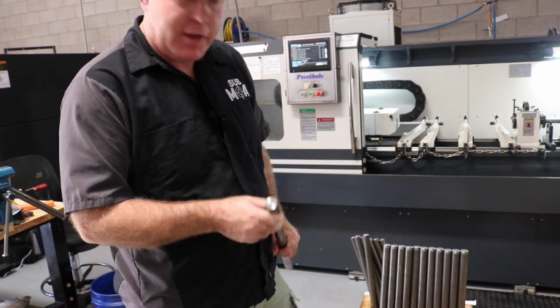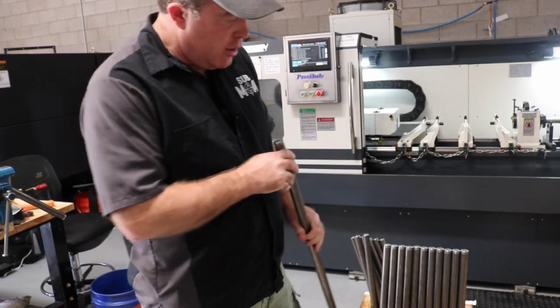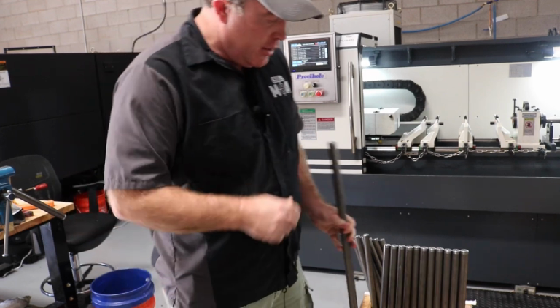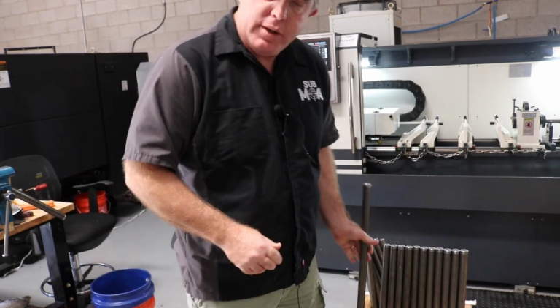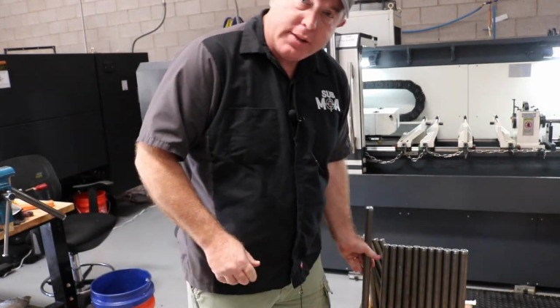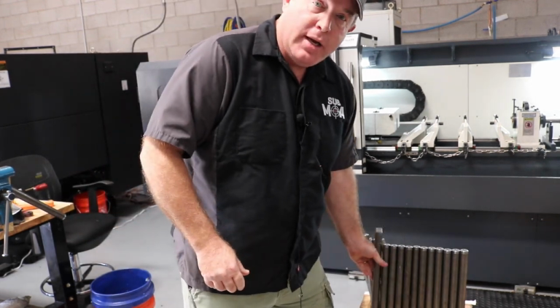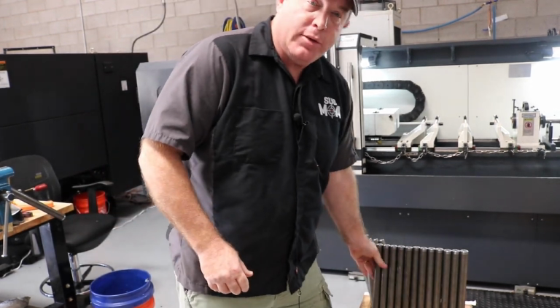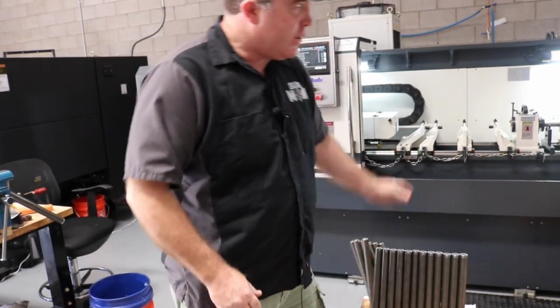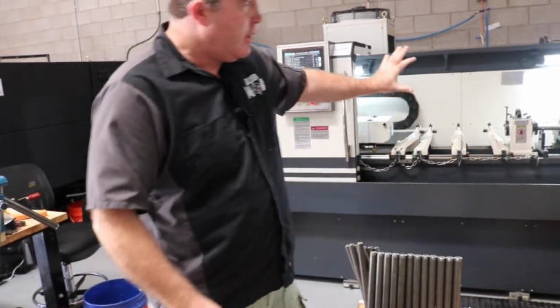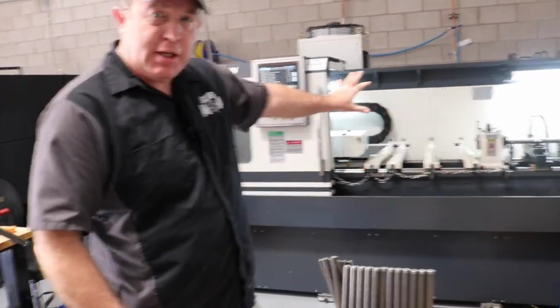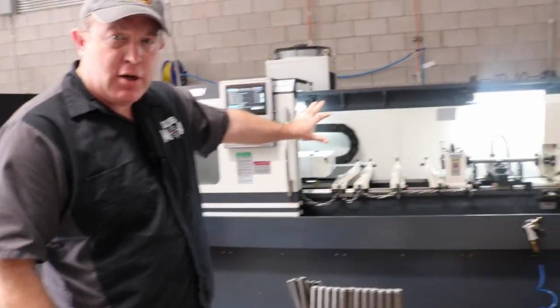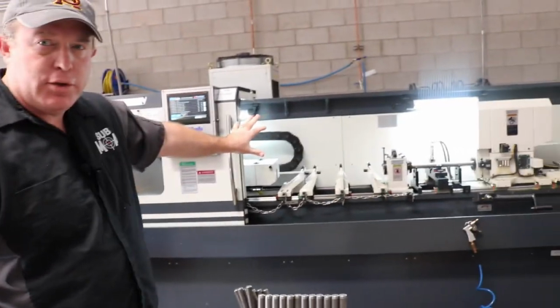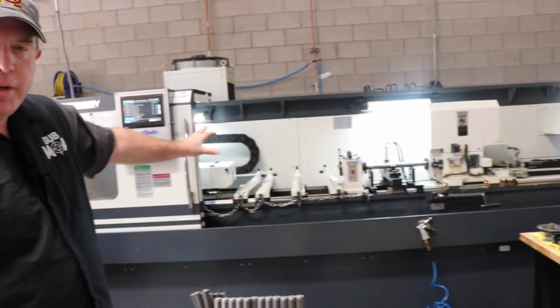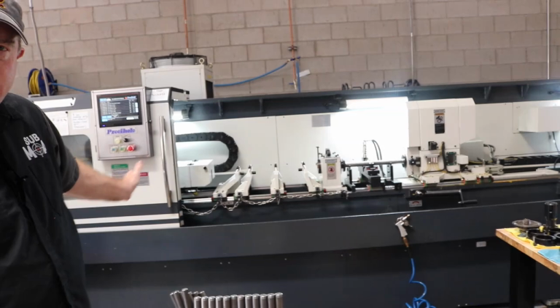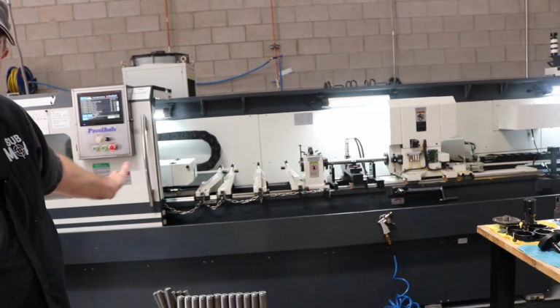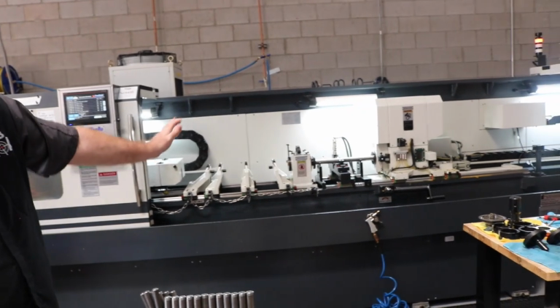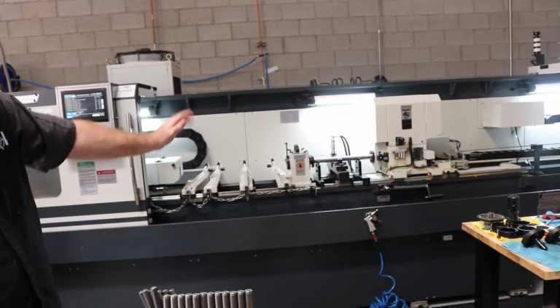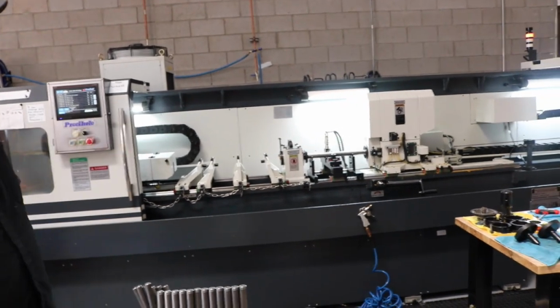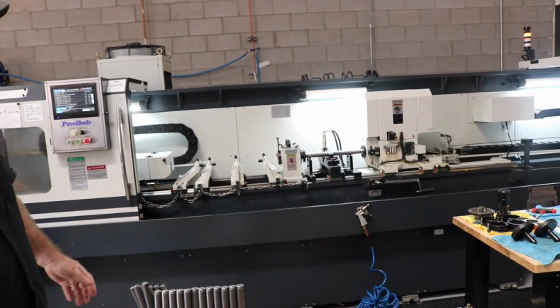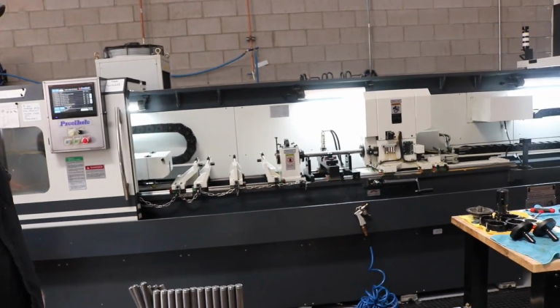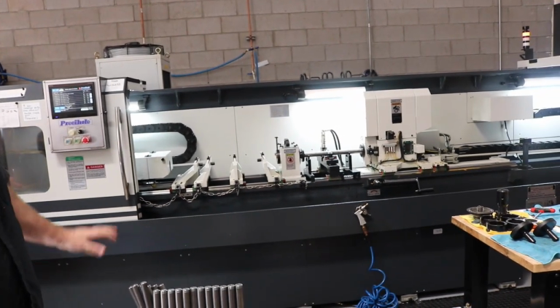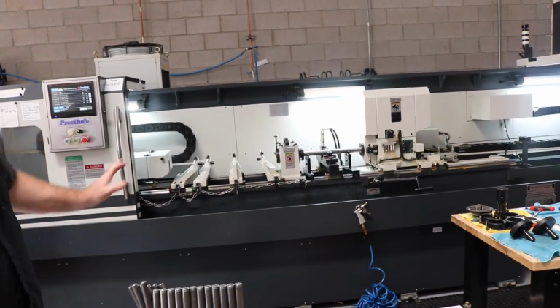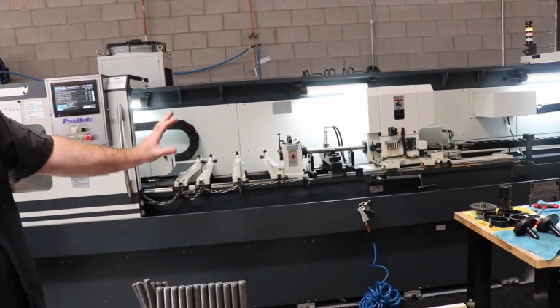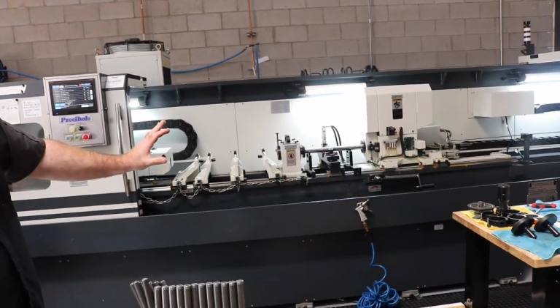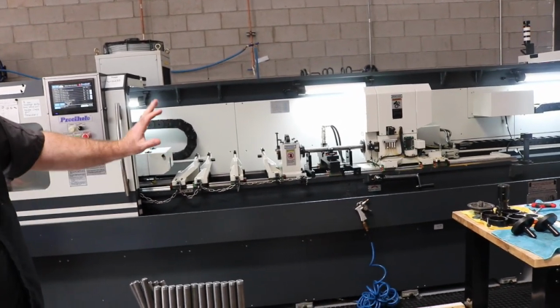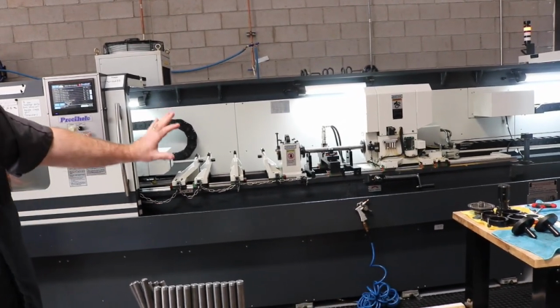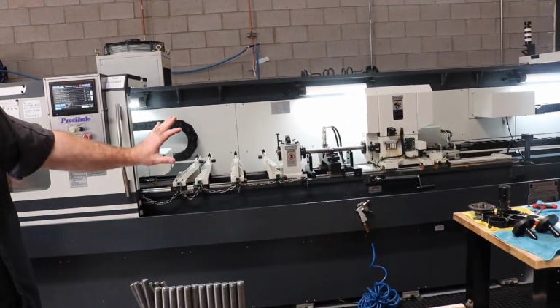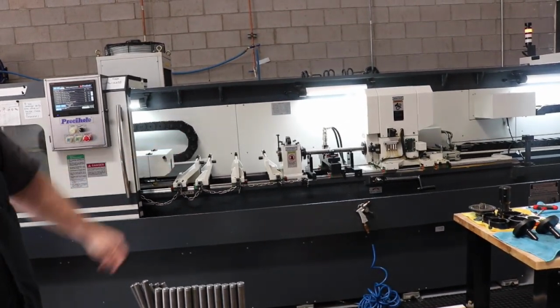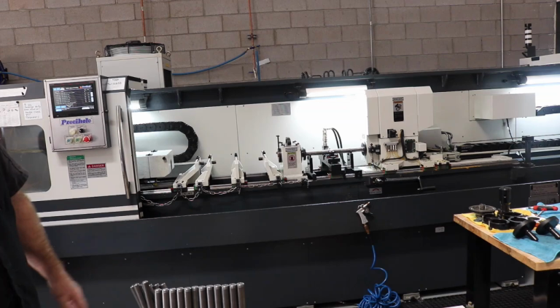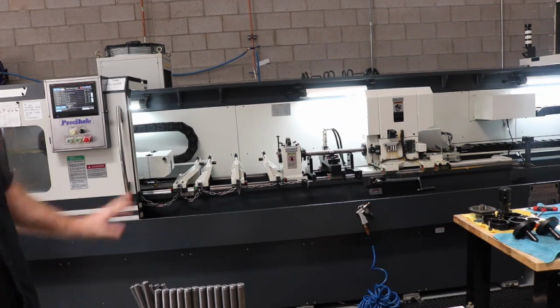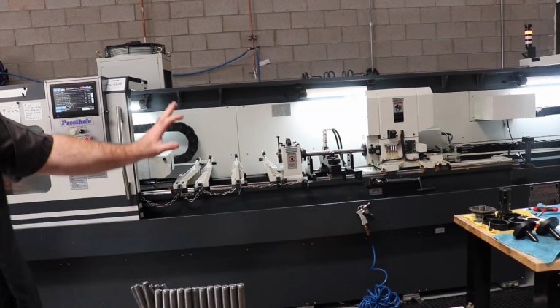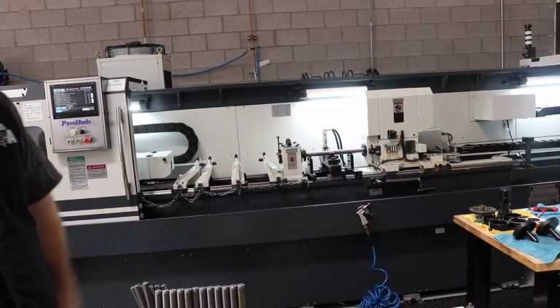If they are they go in the box and then we switch this machine back over to reaming. We ream every single barrel and make sure that they are good and straight concentric holes.